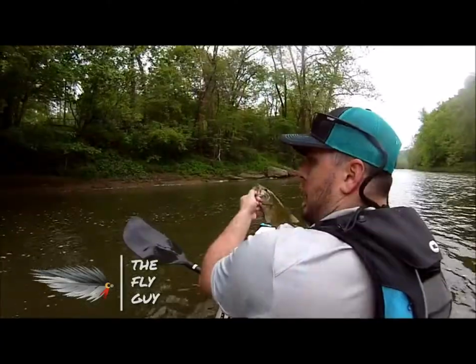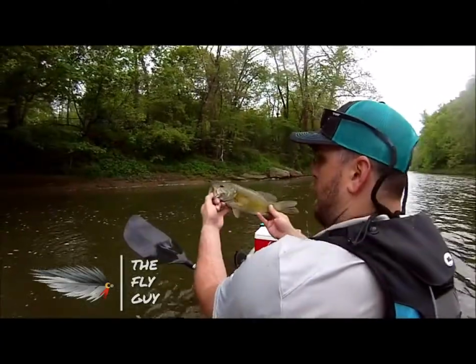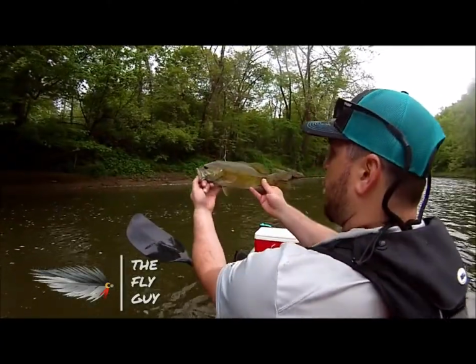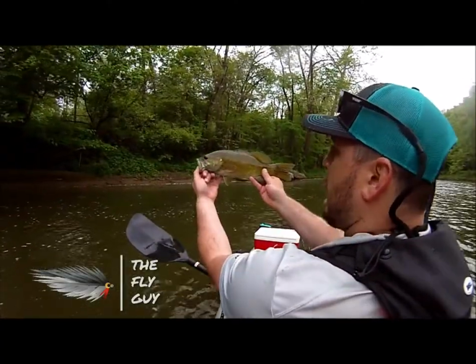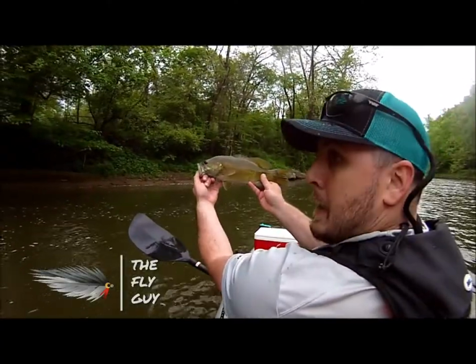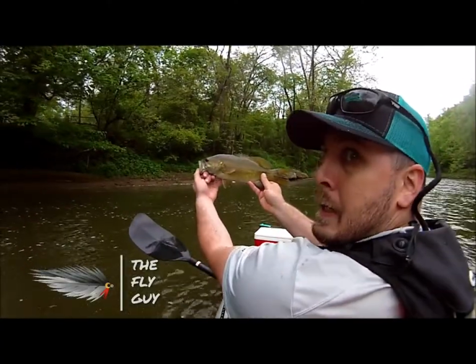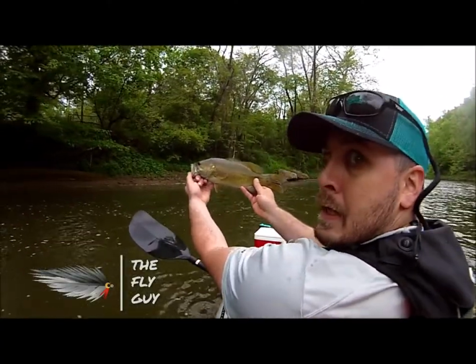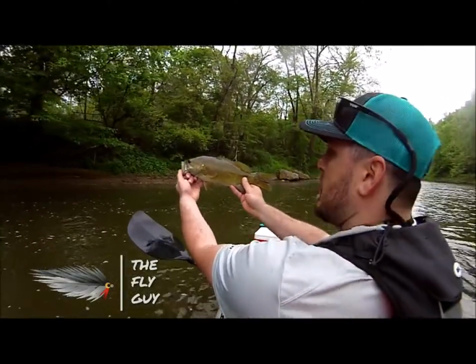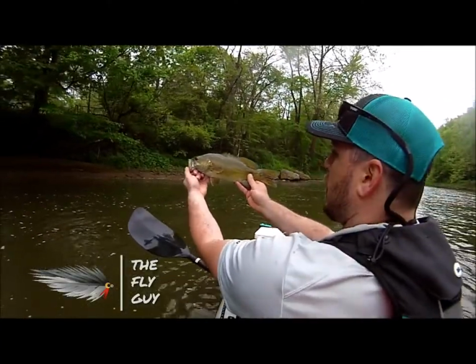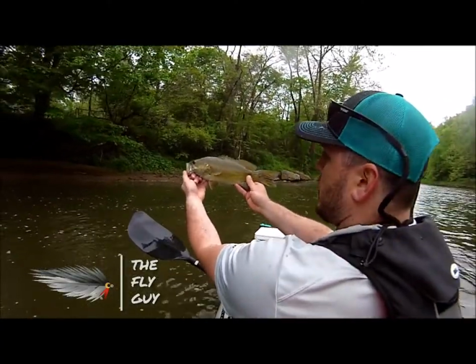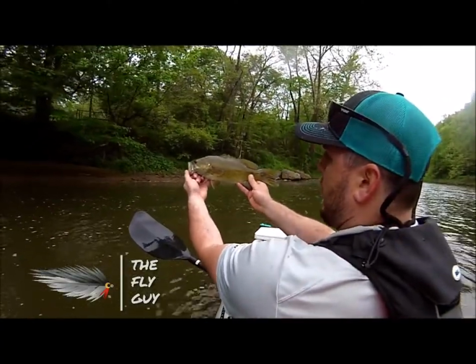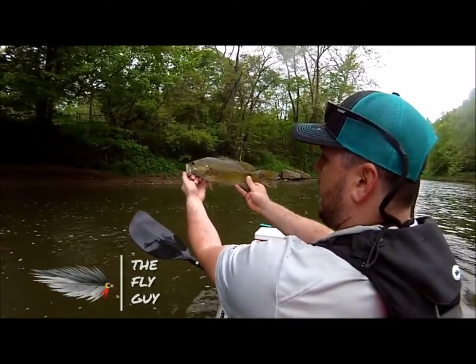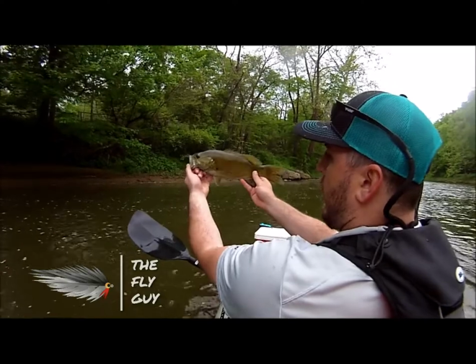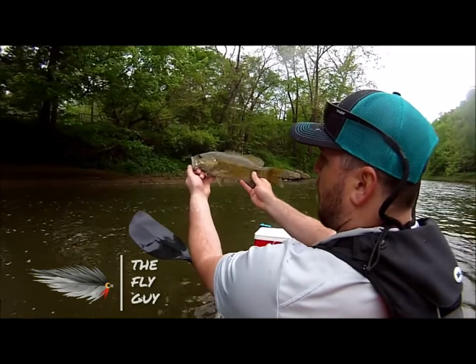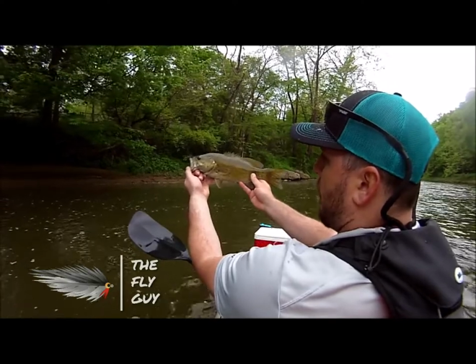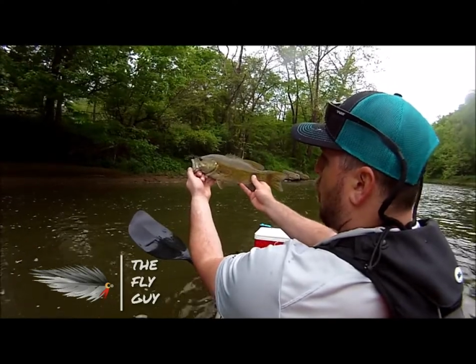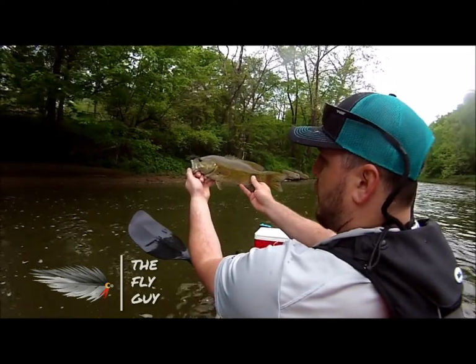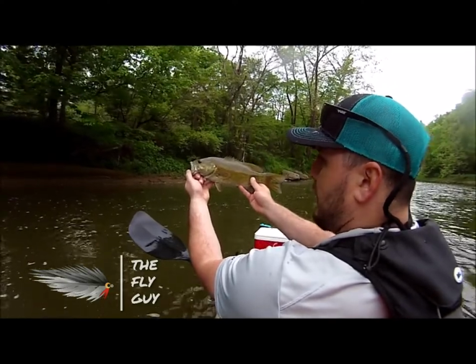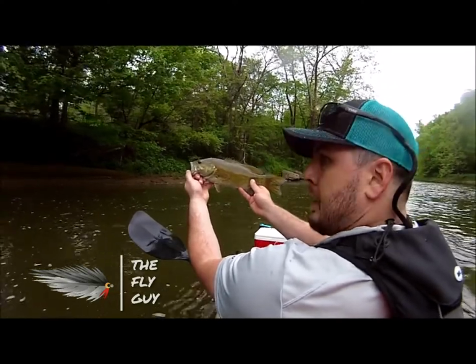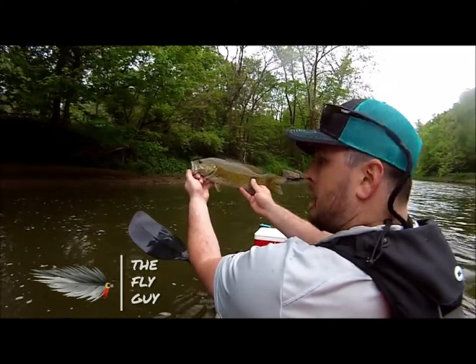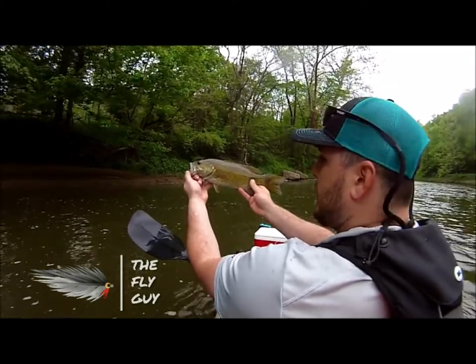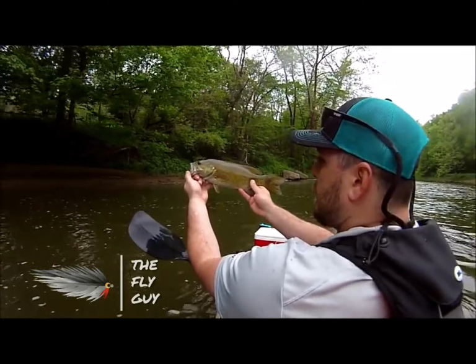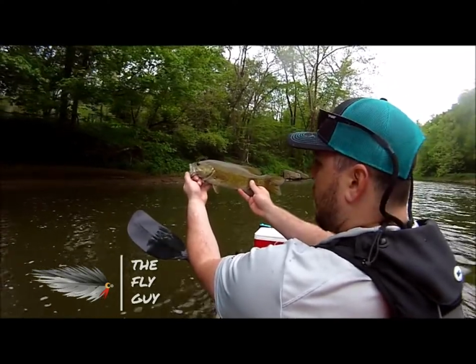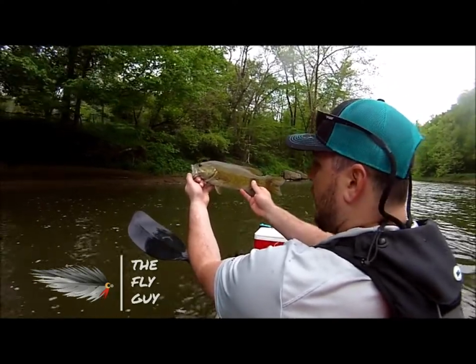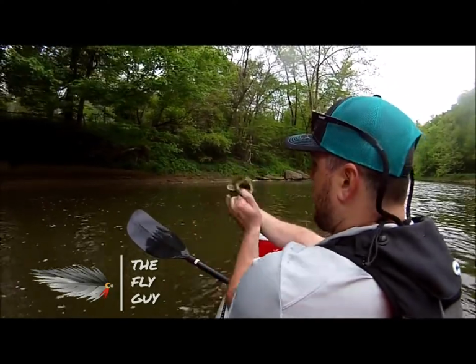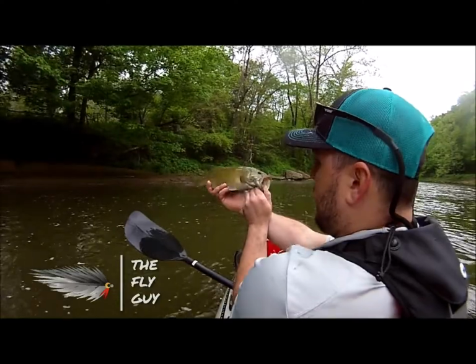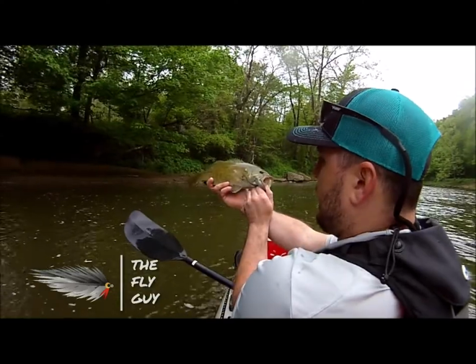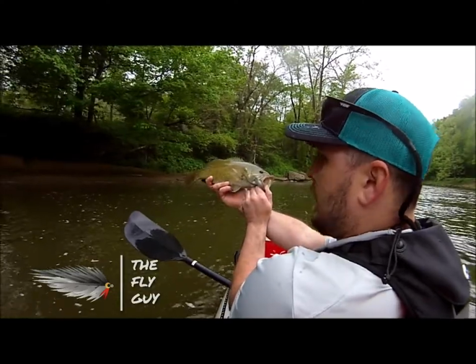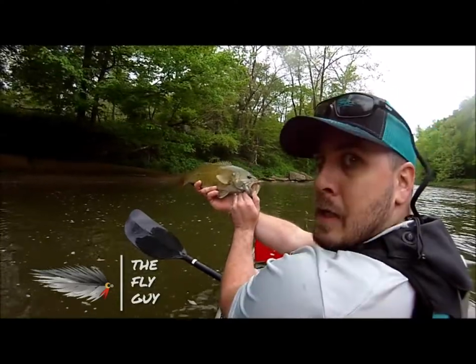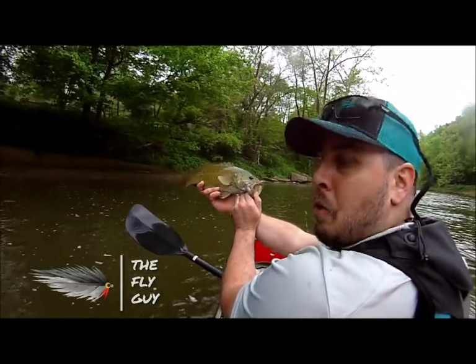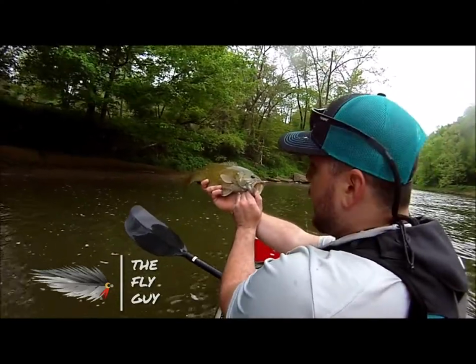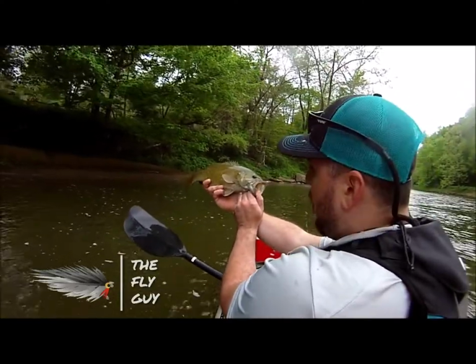That right there, folks, is a gorgeous Ohio smallmouth. What a fish — these fish fight so hard. Let's go back and get another one.